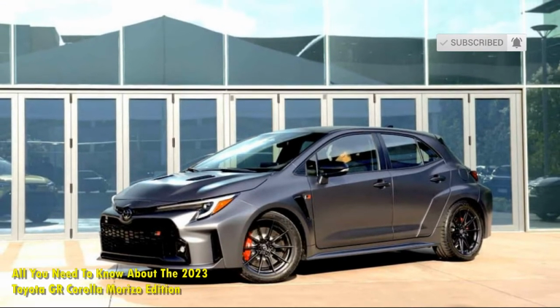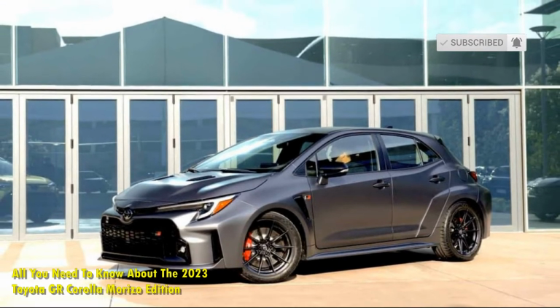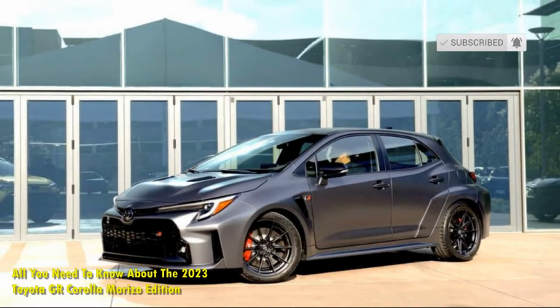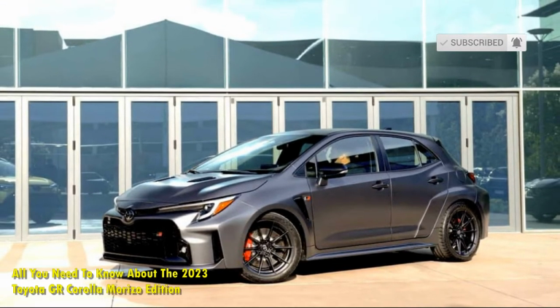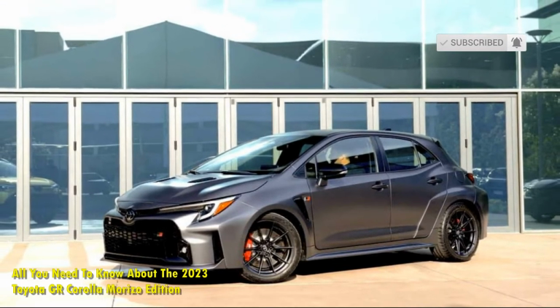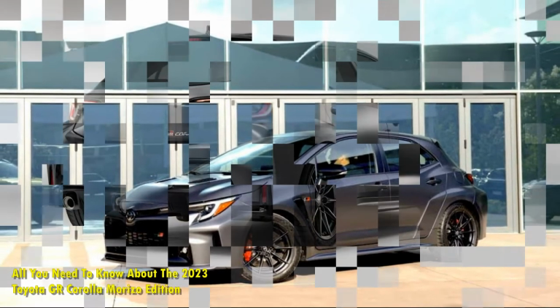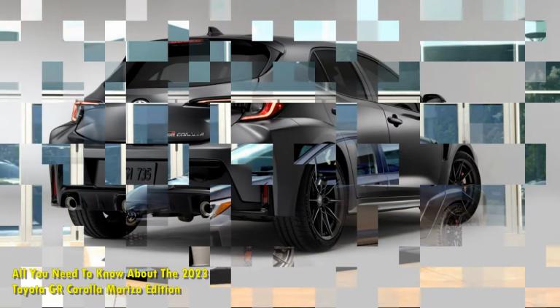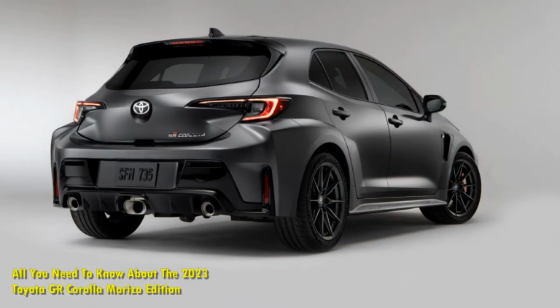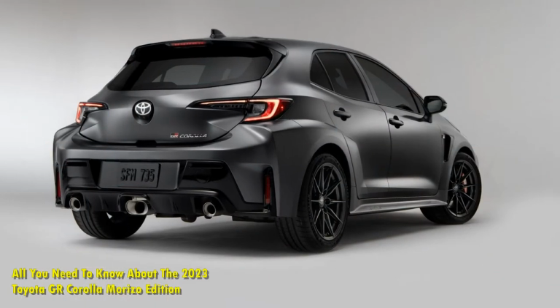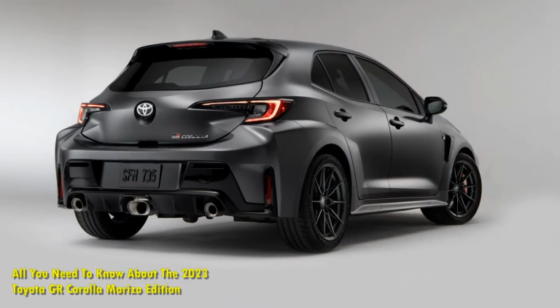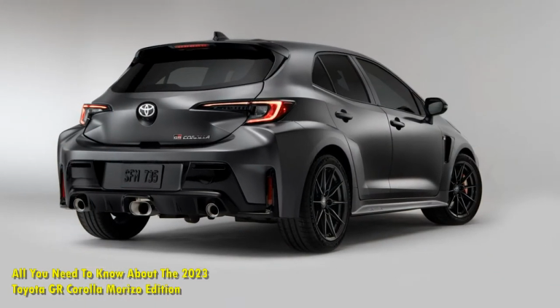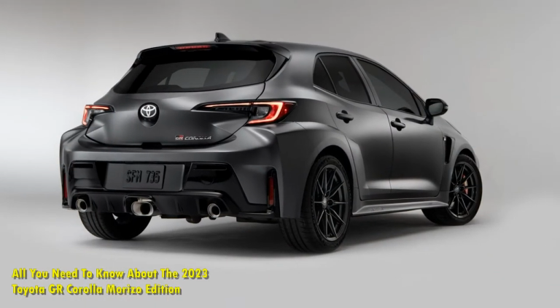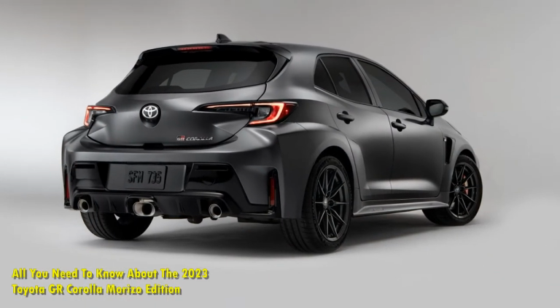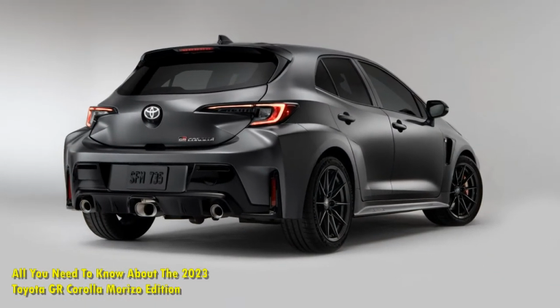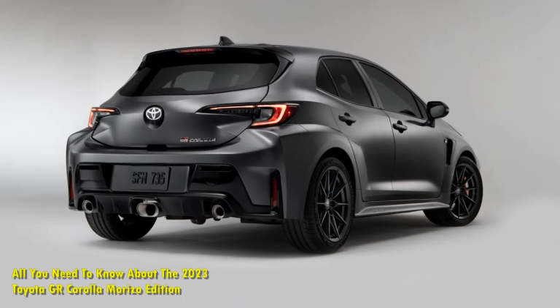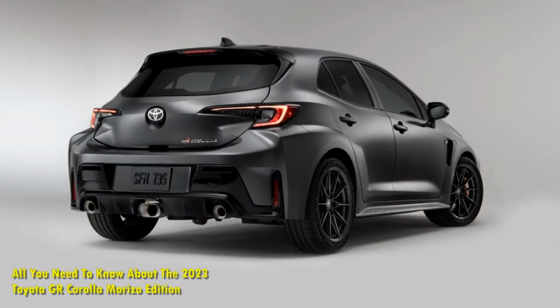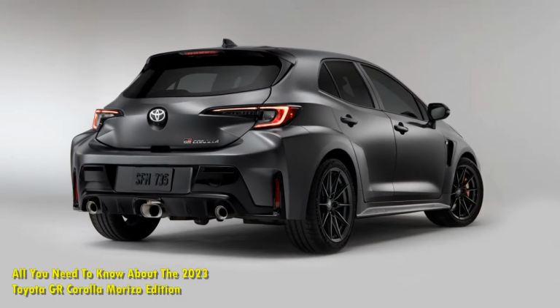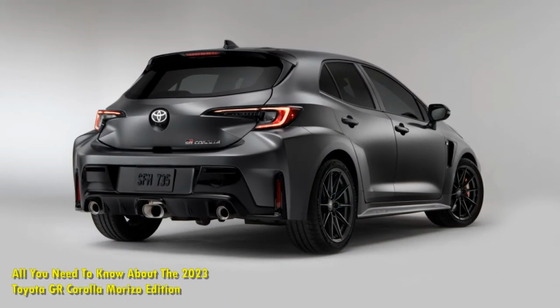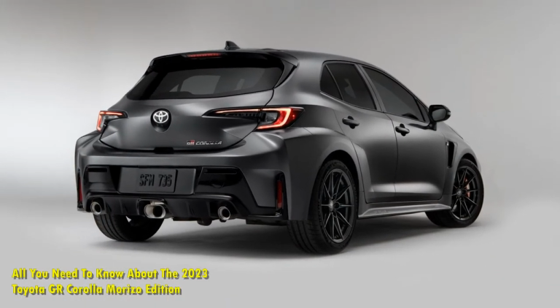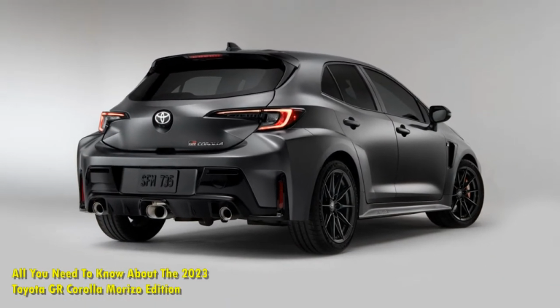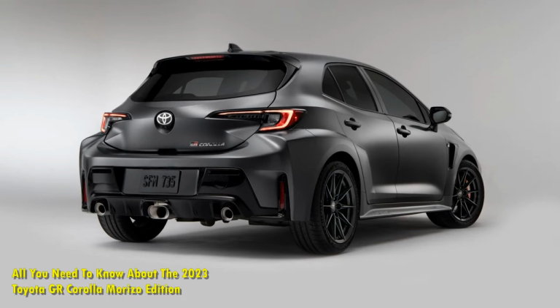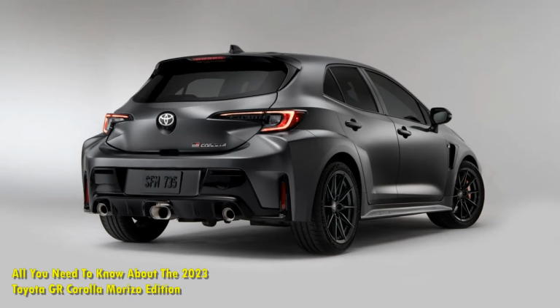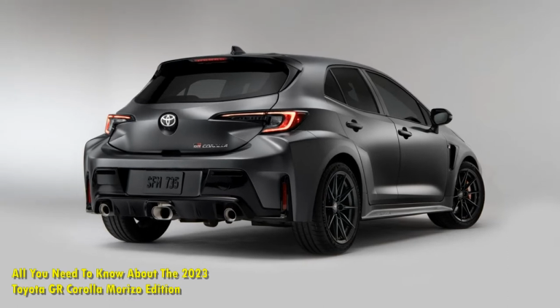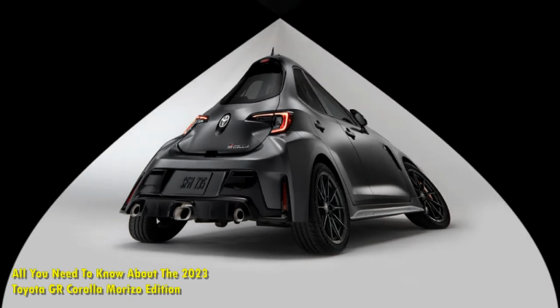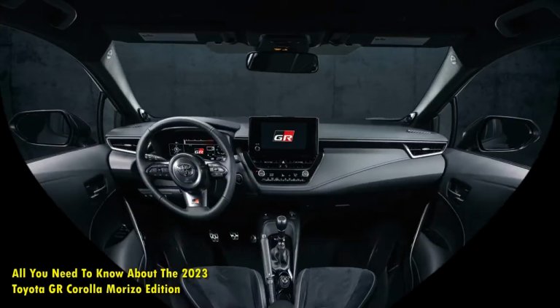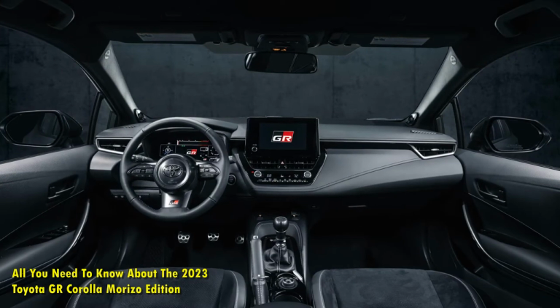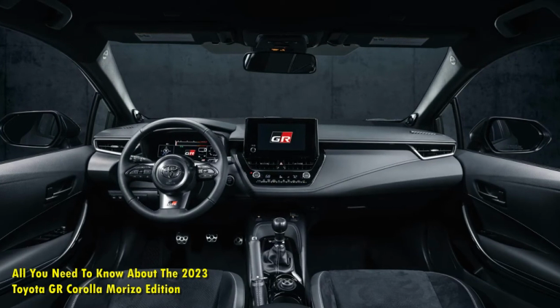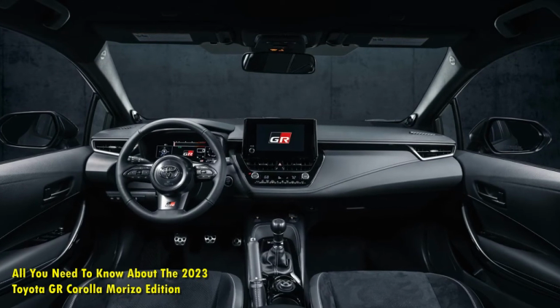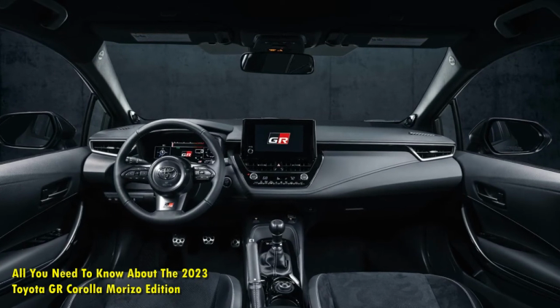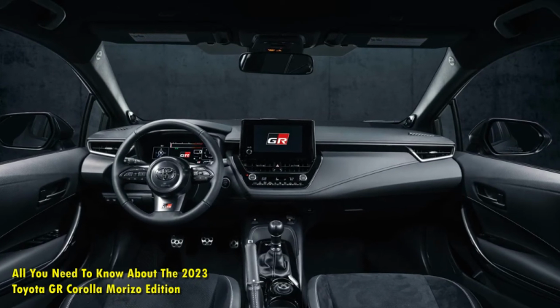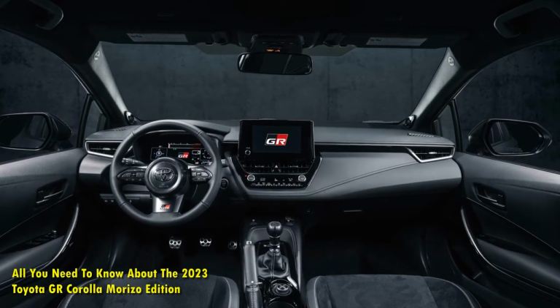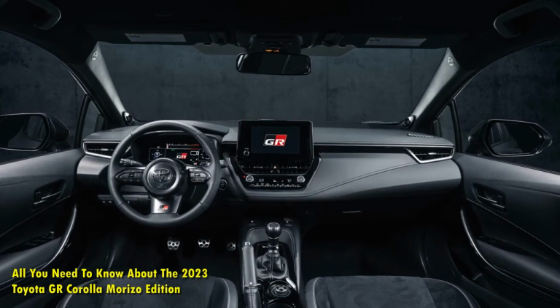Toyota president Akio Toyota meant it when he said he wanted to make an automobile he was proud to put his name on. The Morizo Edition has two additional rear strut tower braces, making it considerably stiffer than the normal GR Corolla hatch.